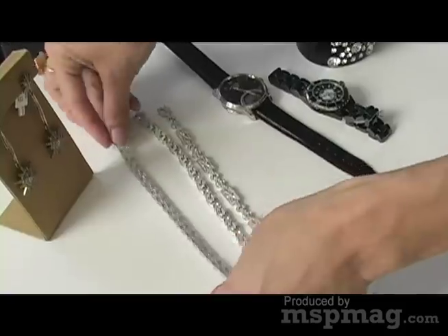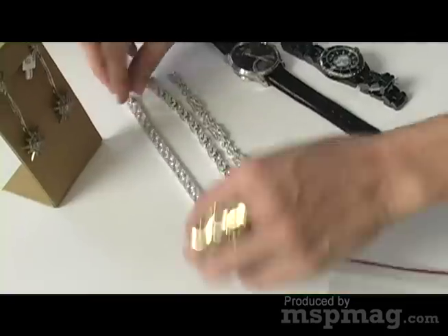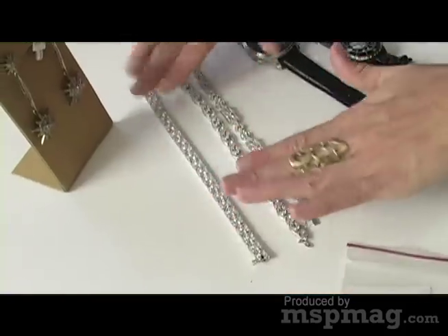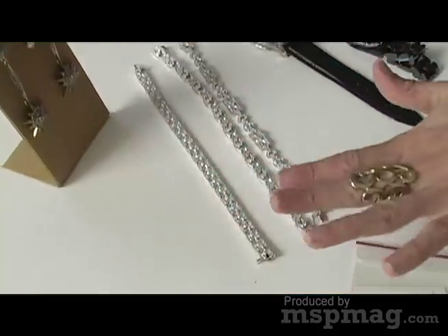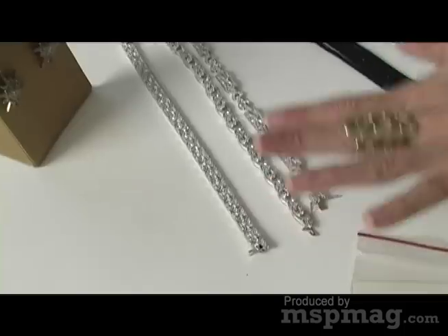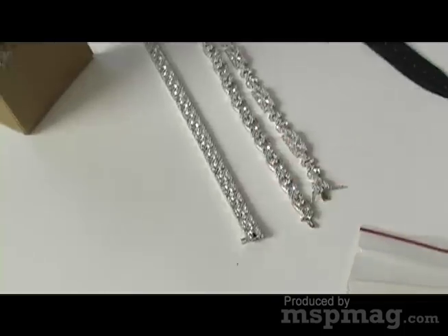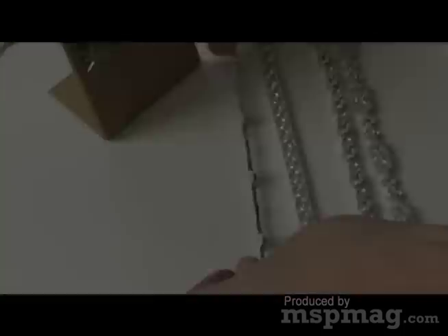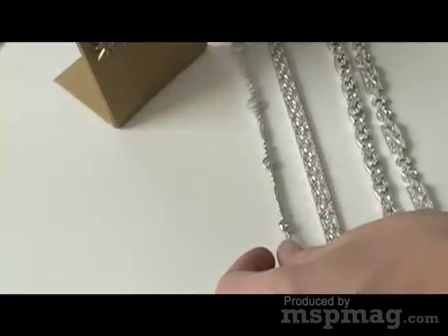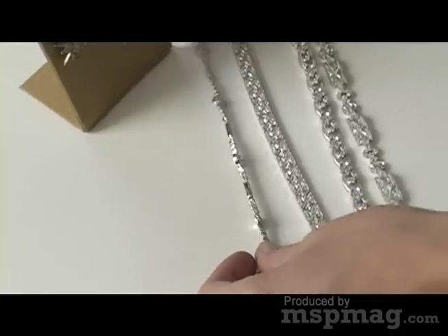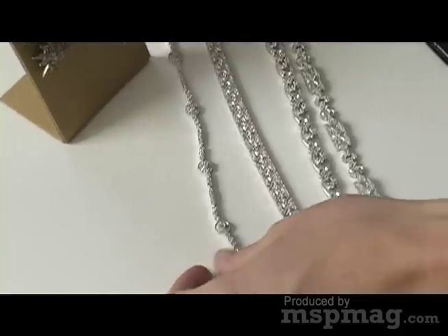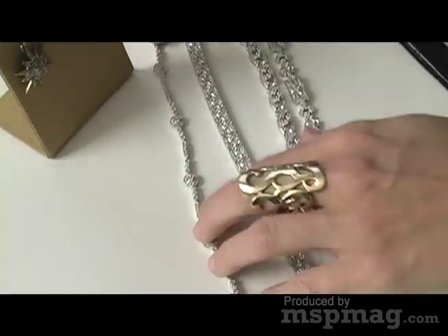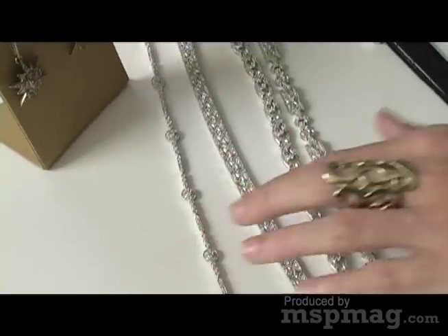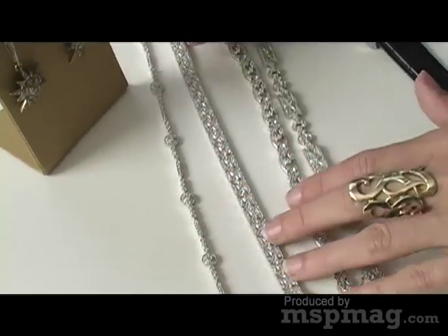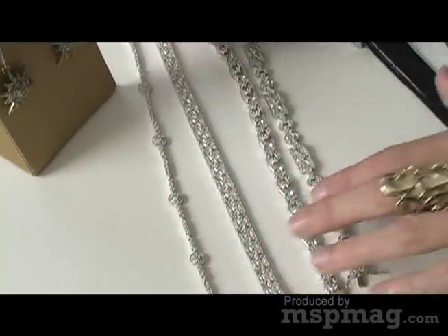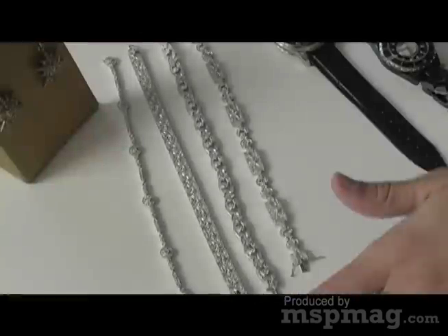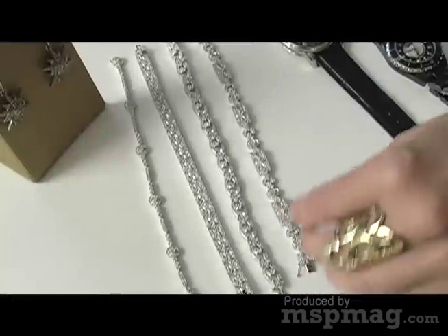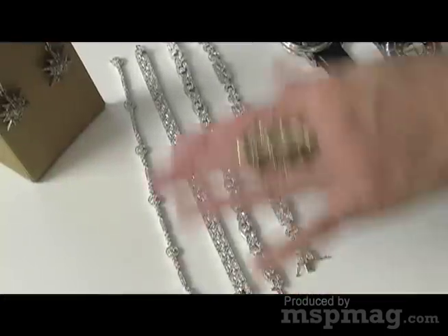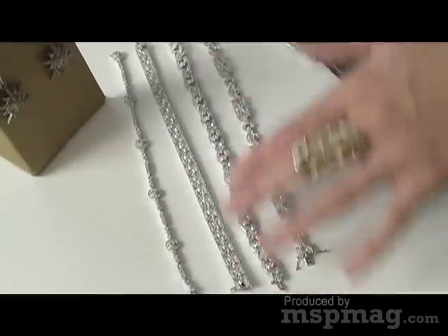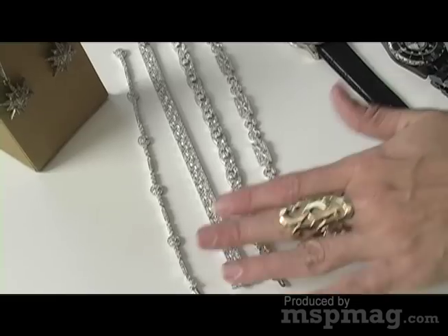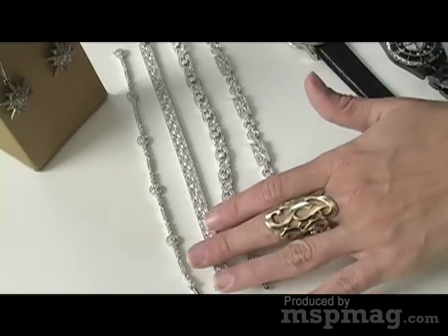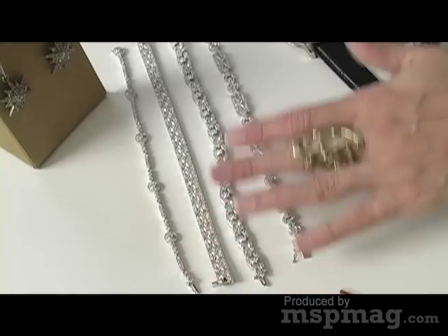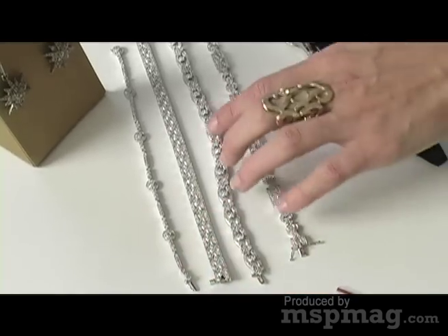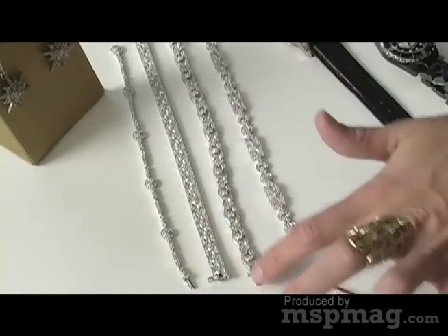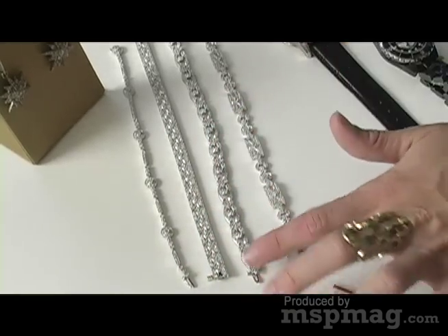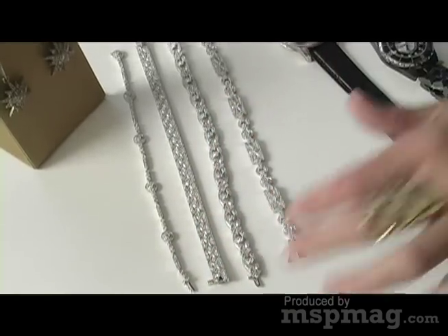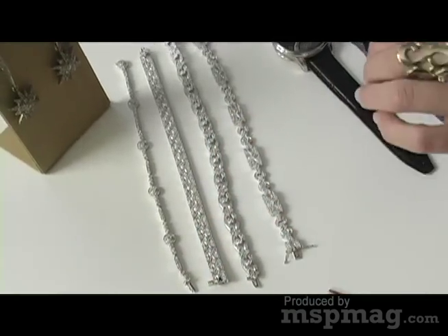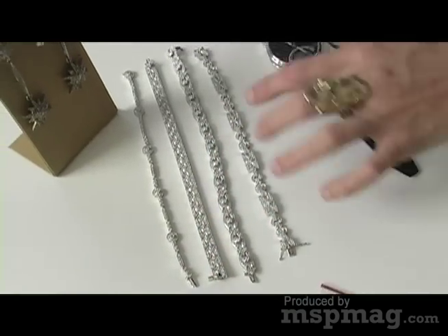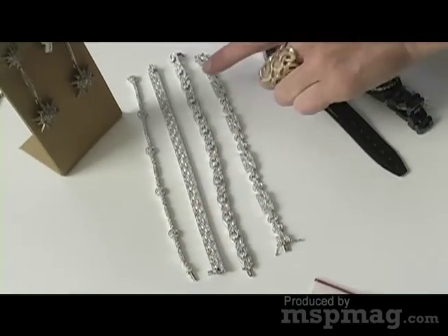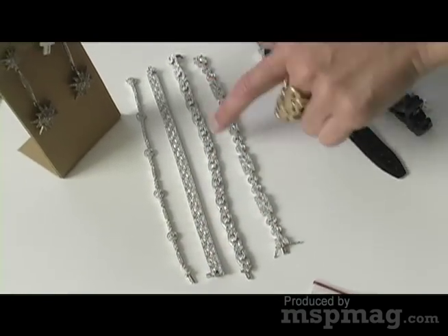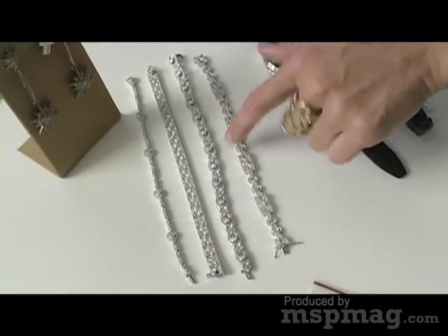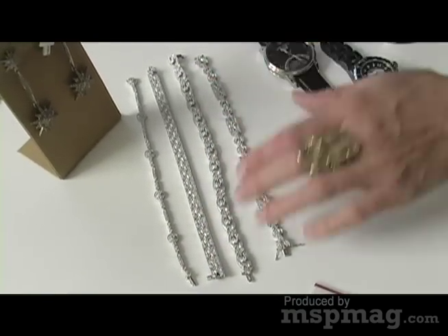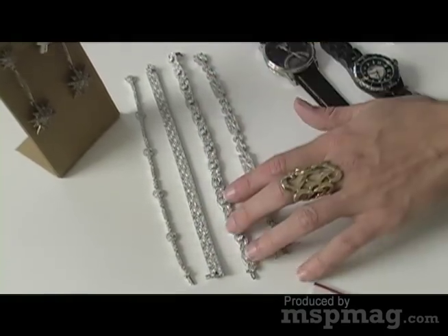Some really nice diamond tennis bracelets — these will never ever go out of style. A couple of these are estate pieces, and then this one here is by Robert Foote Jewelers.